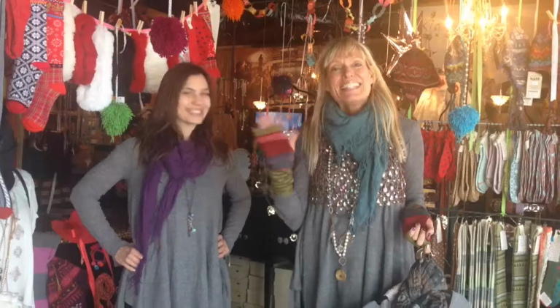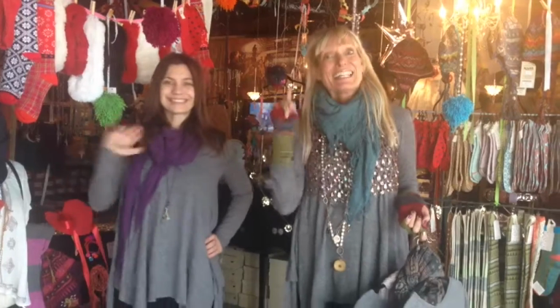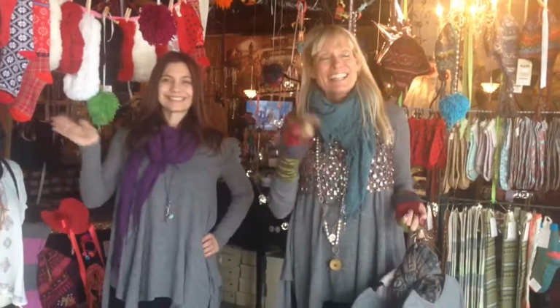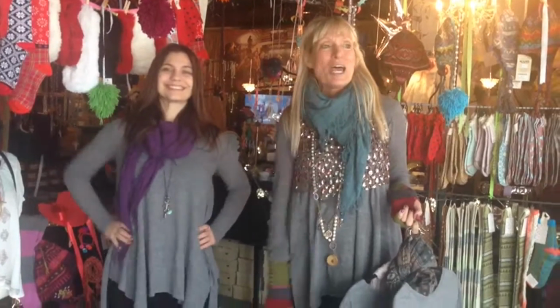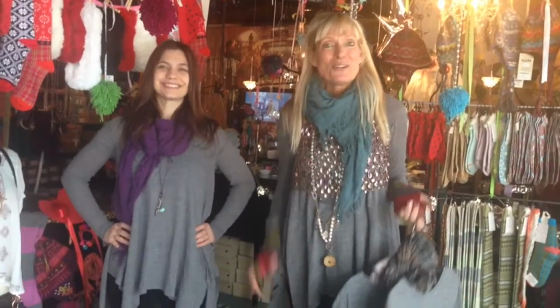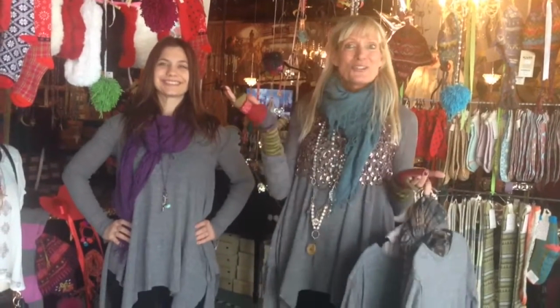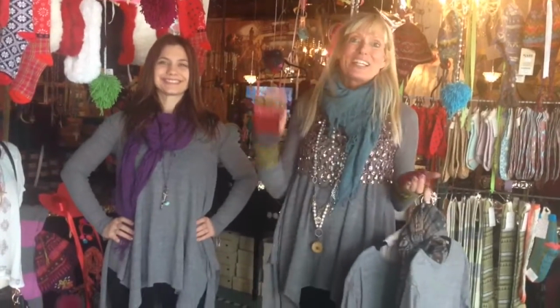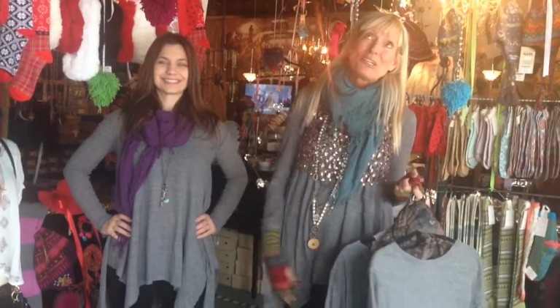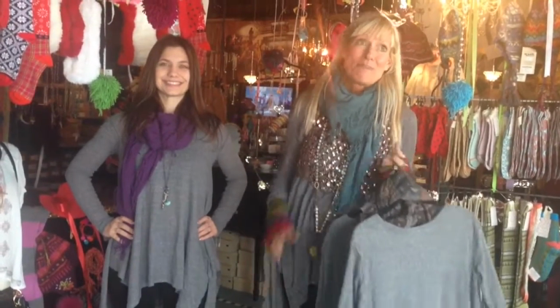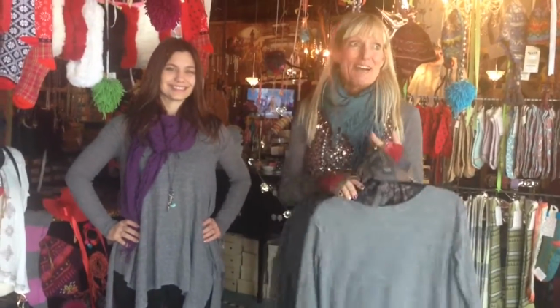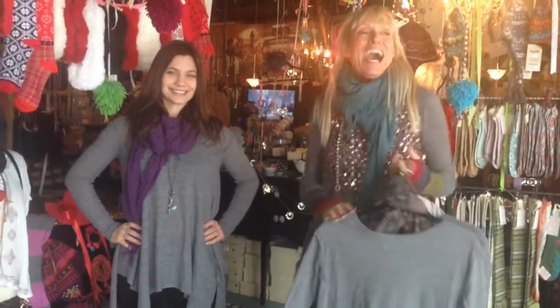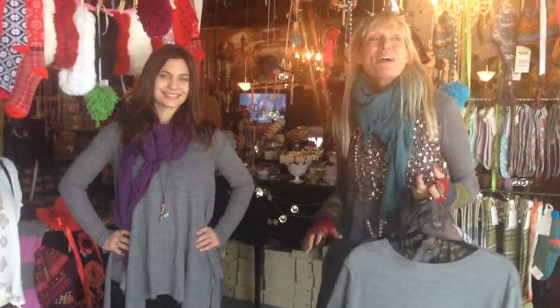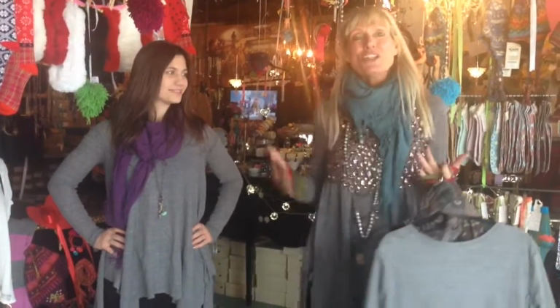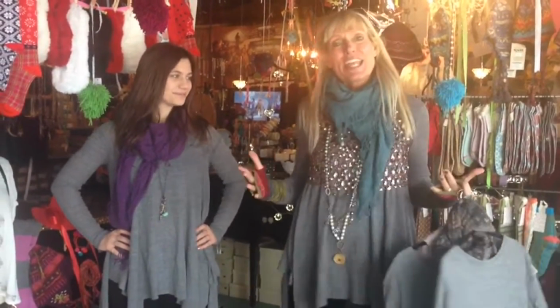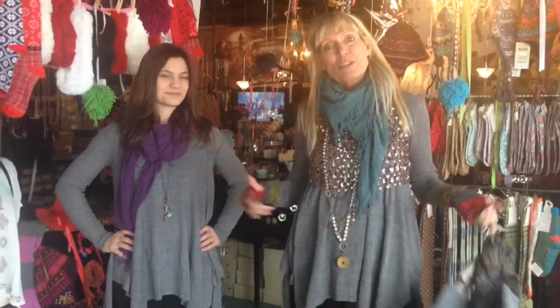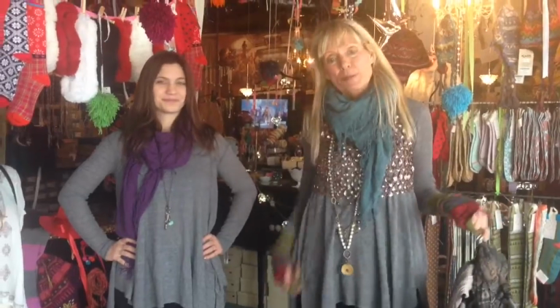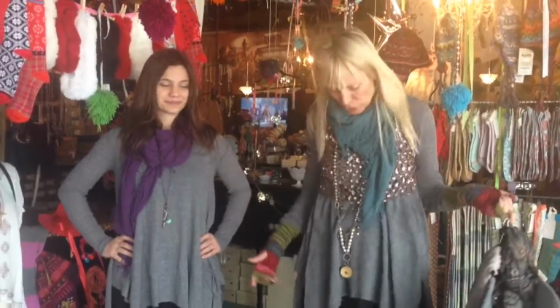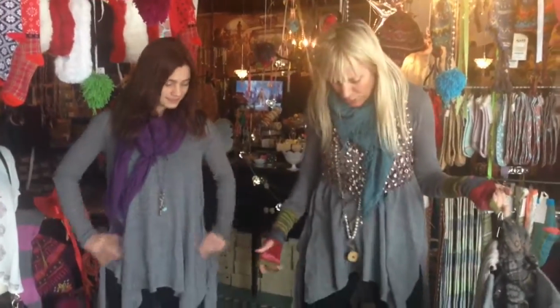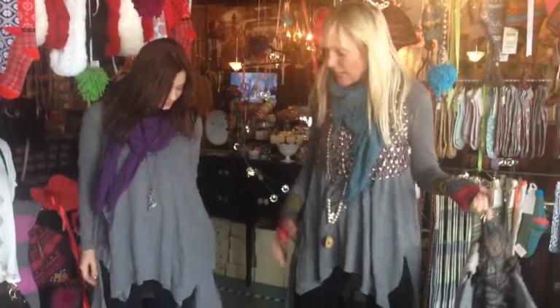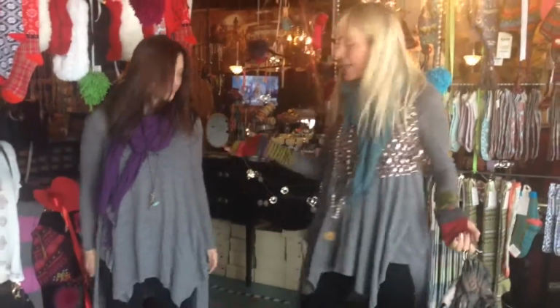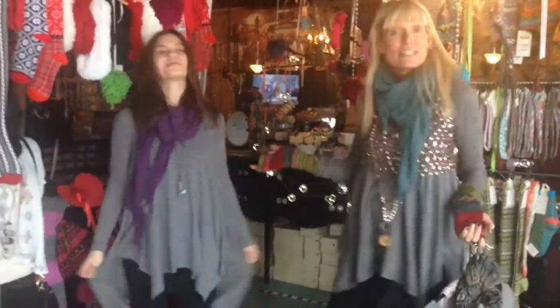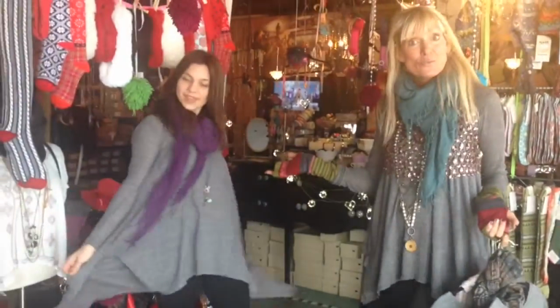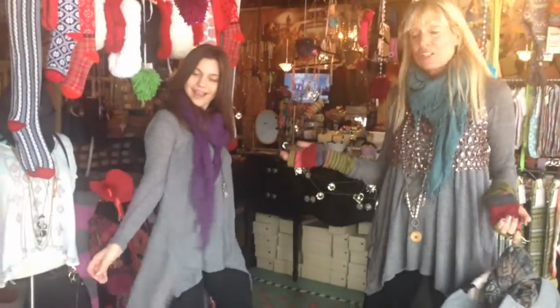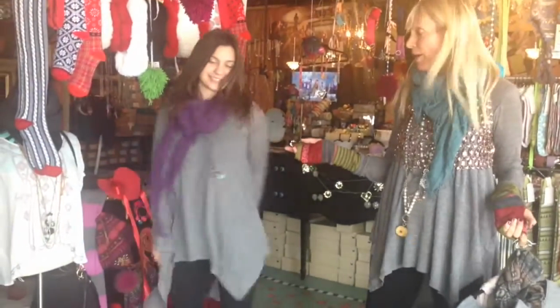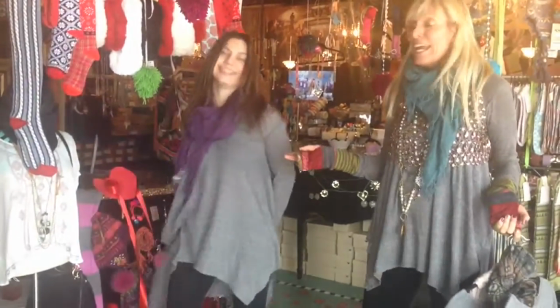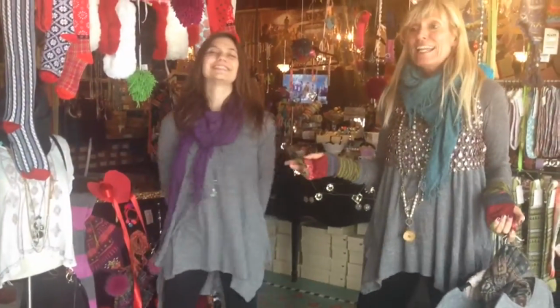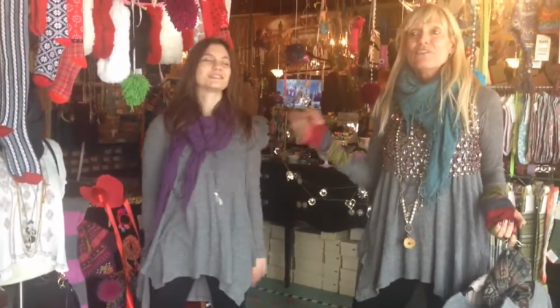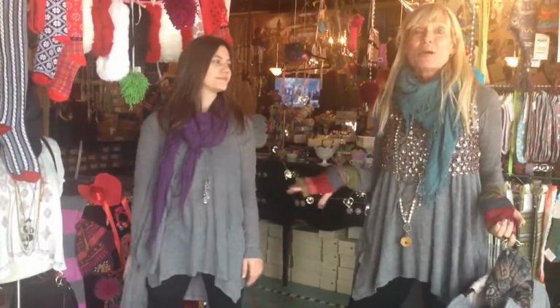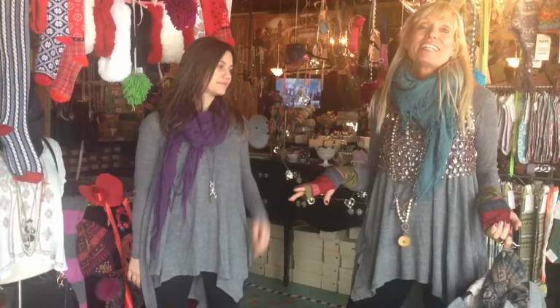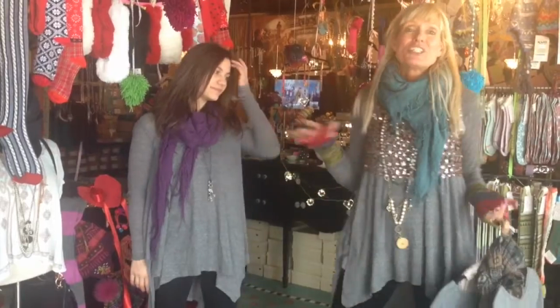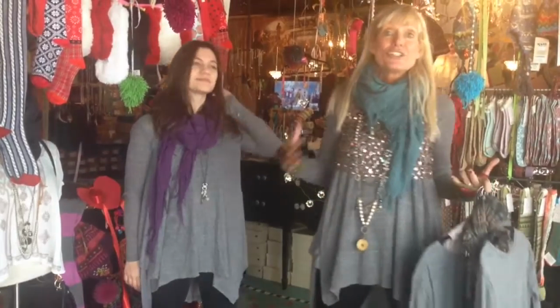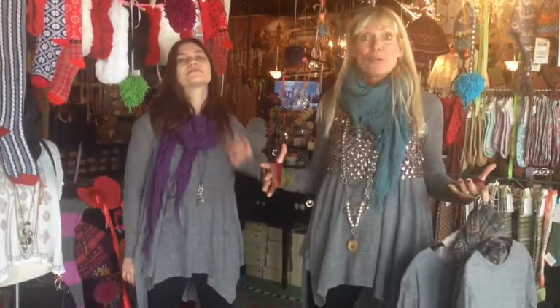Hey guys, it's Debbie, Ootra Girl. I think we all know that by now. I want to talk today about the Free People shirt I'm wearing, and Kaylee is wearing it as well. And I love when we come in and we each have our interpretation.